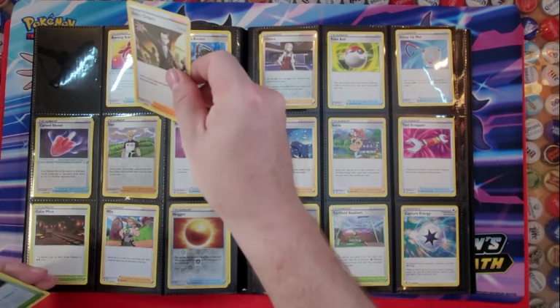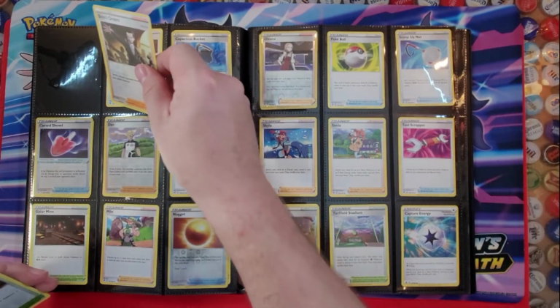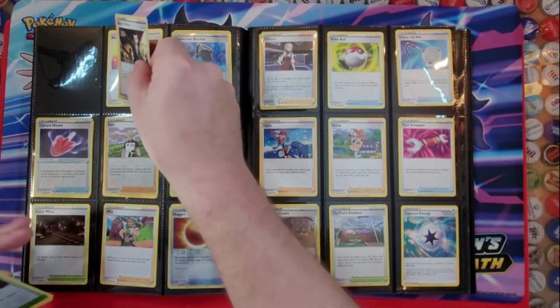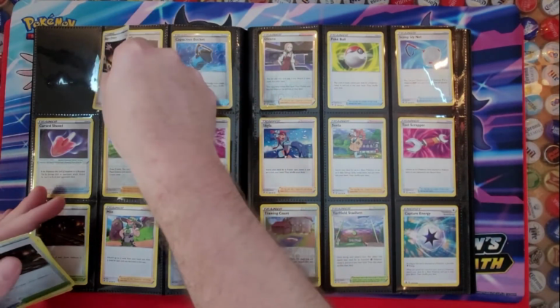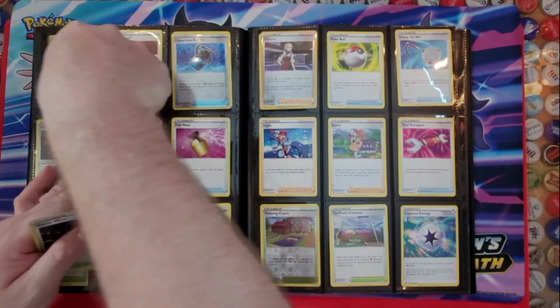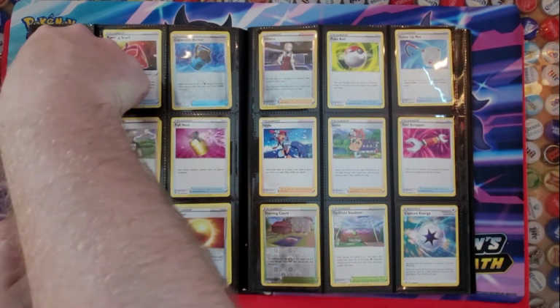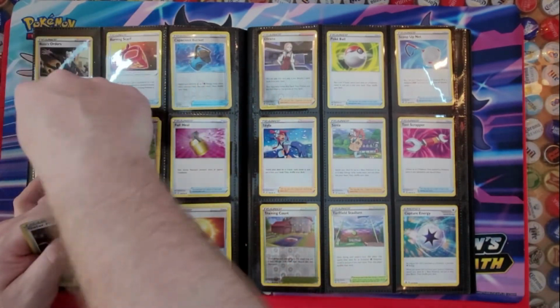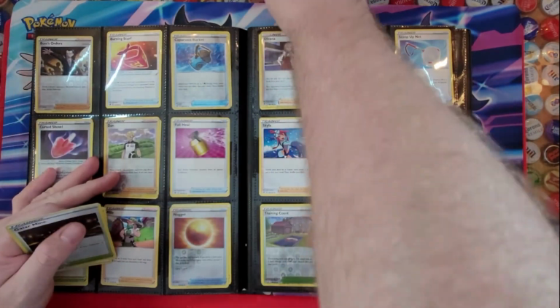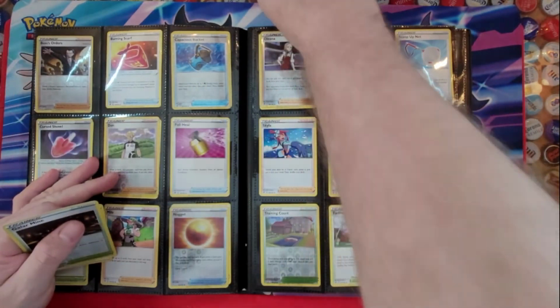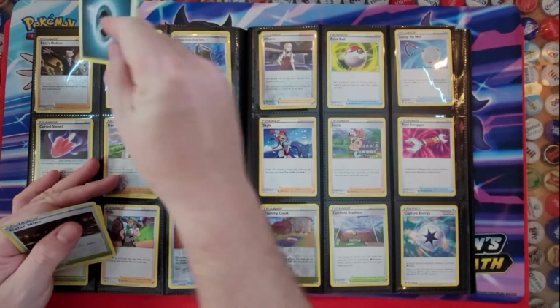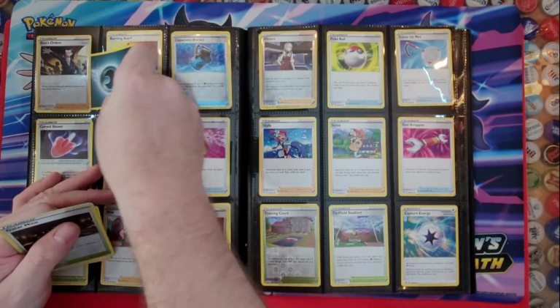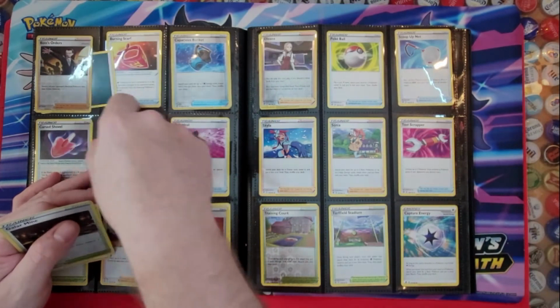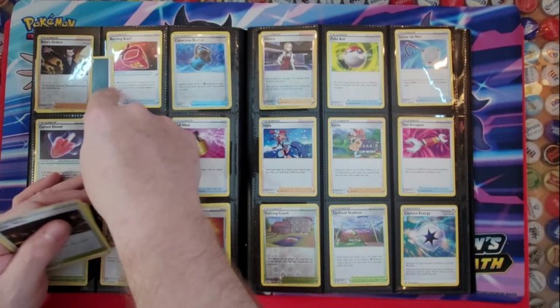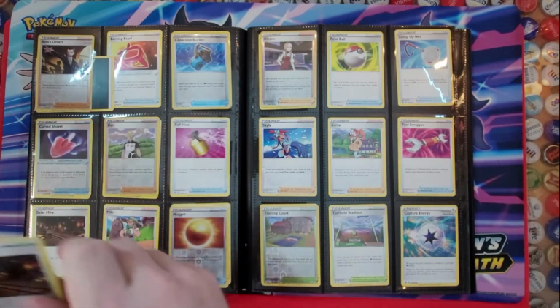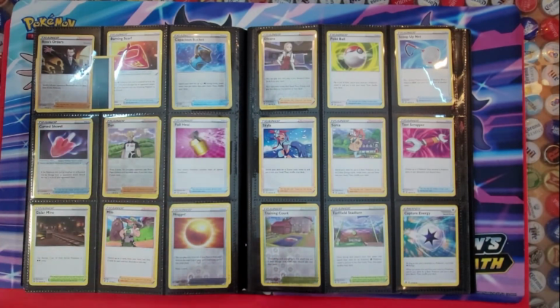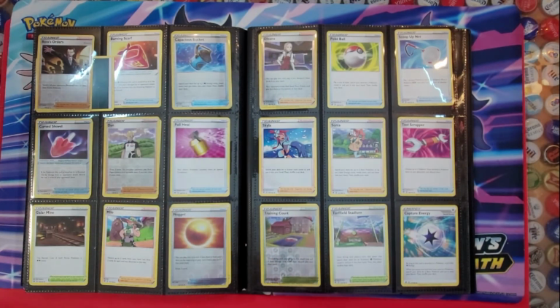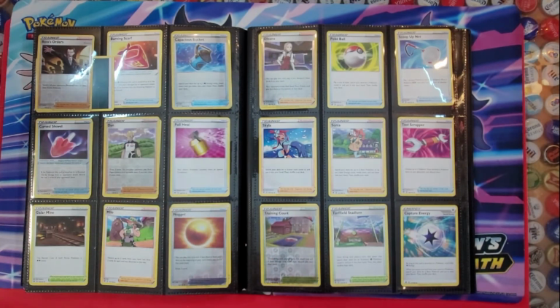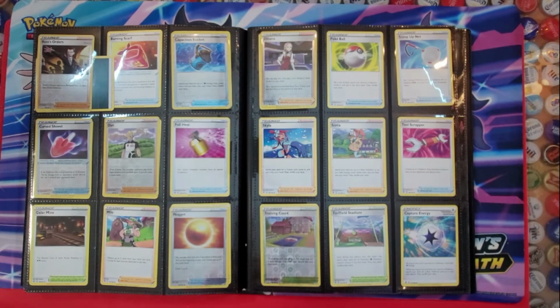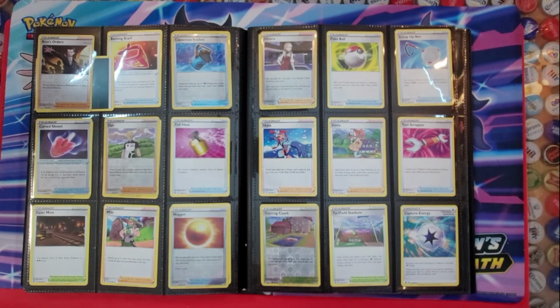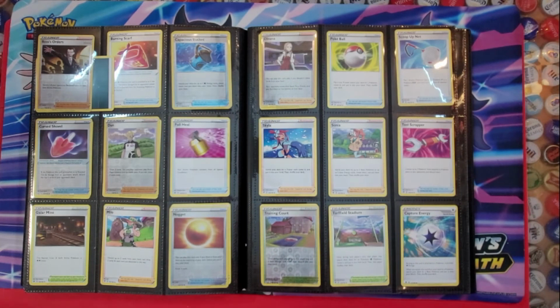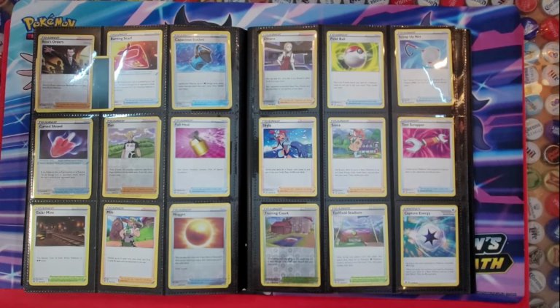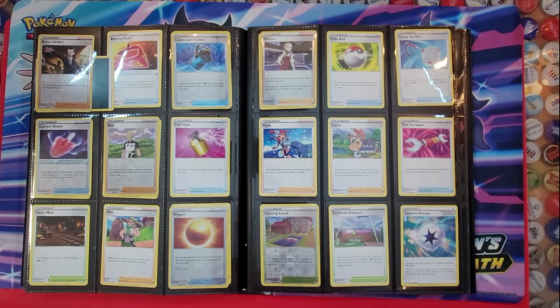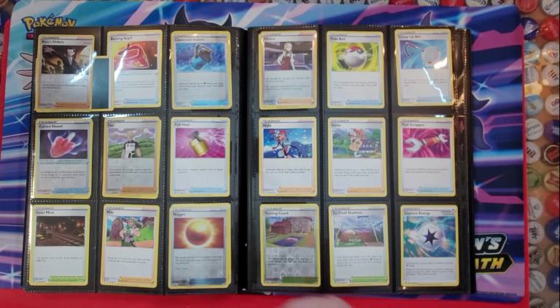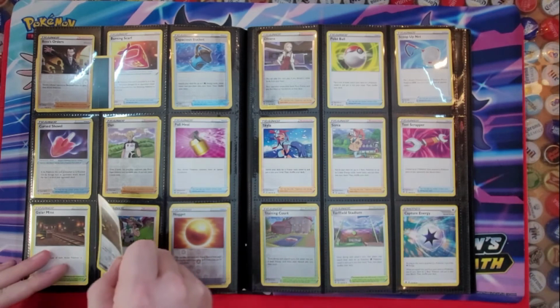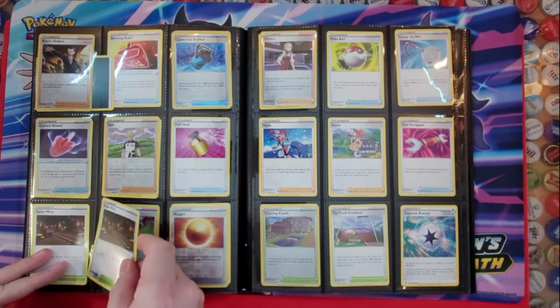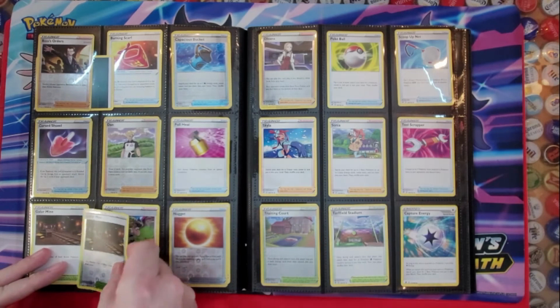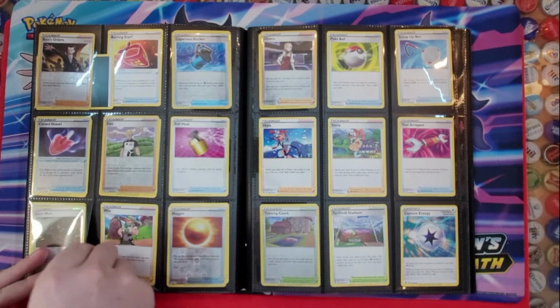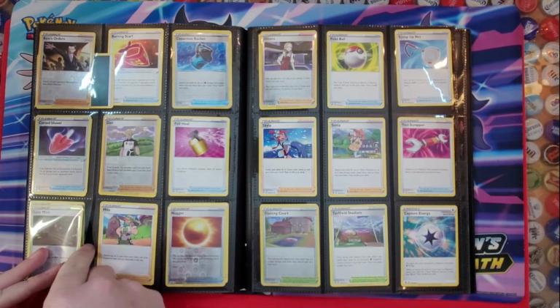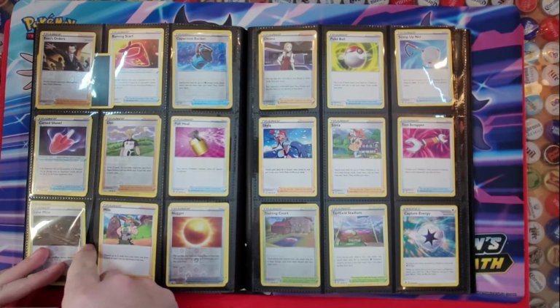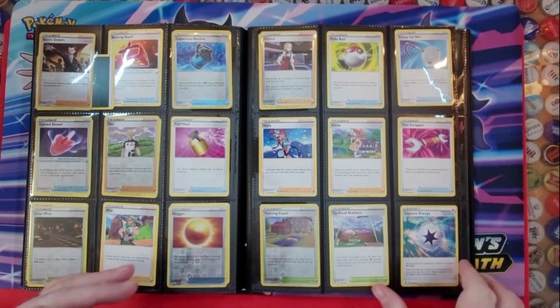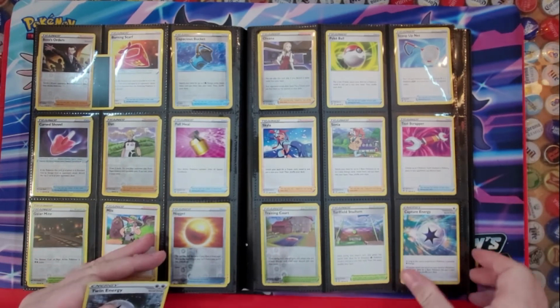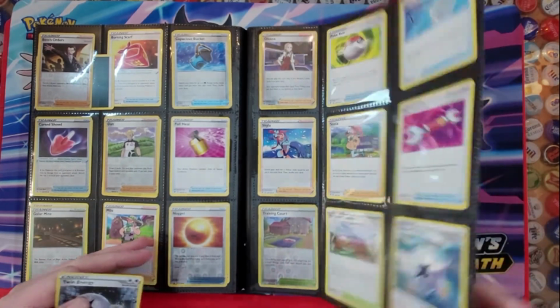This is the first Boss's Orders card I've got. Now, what I do if I have the Reverse Holo but not the regular is I just slide an Energy card behind it. We have the Galar Mine right here. And then the last one is the Twin Energy.